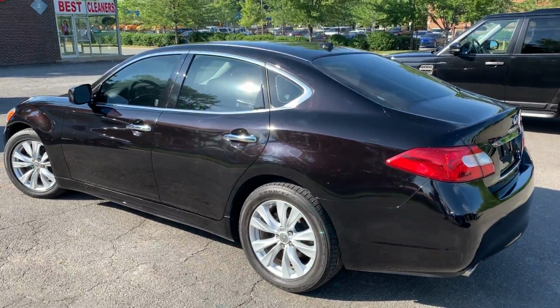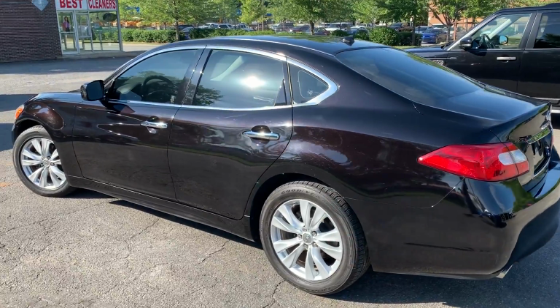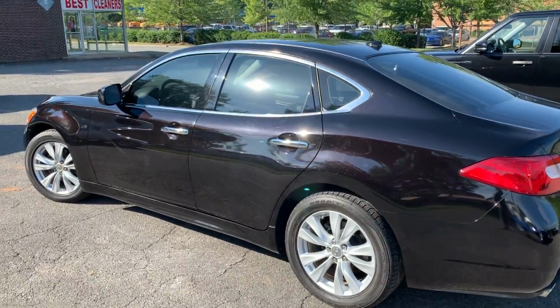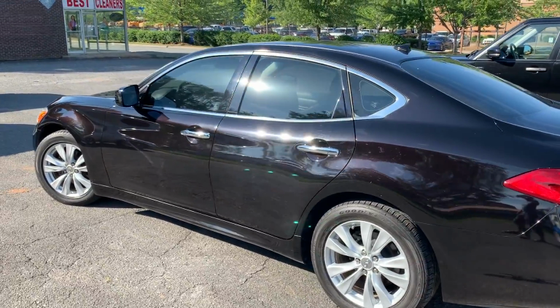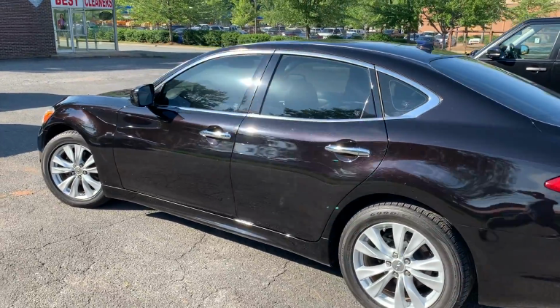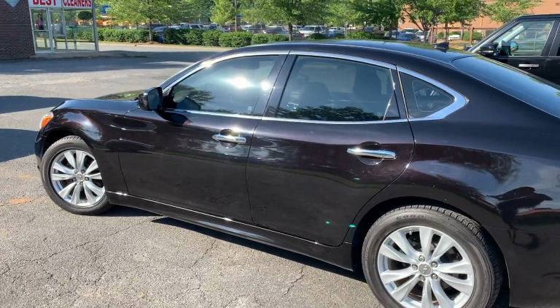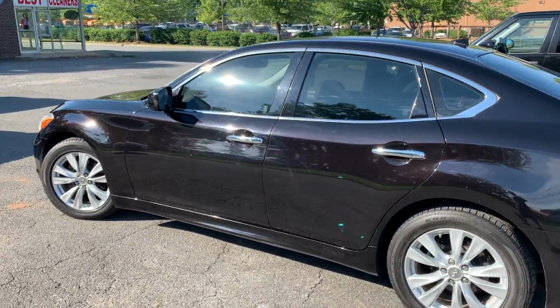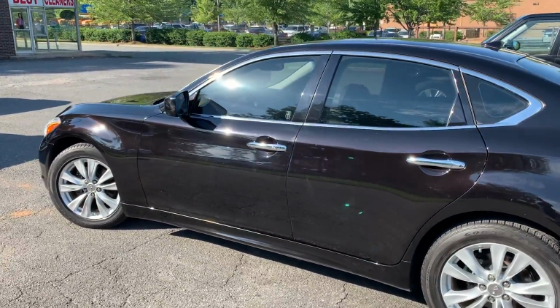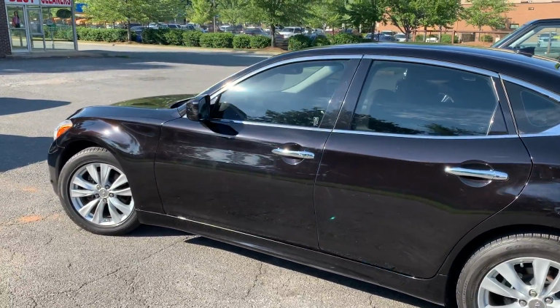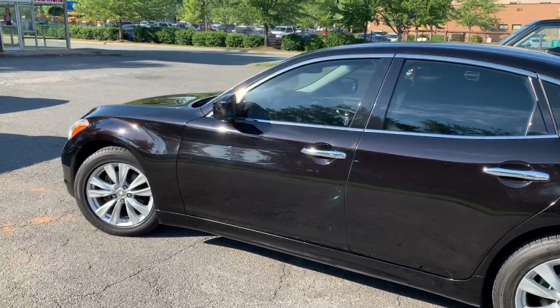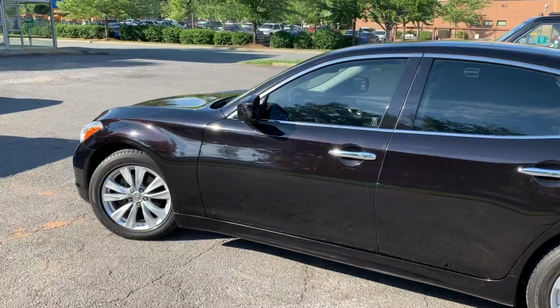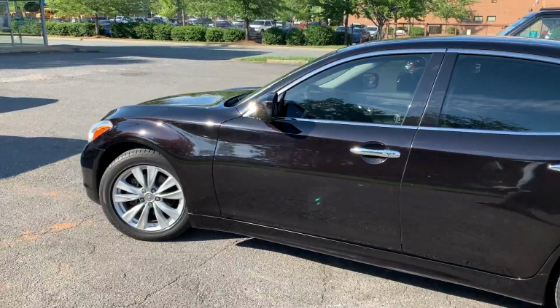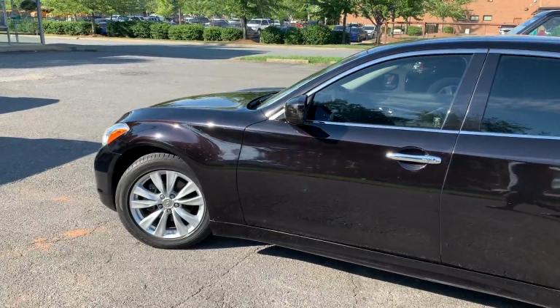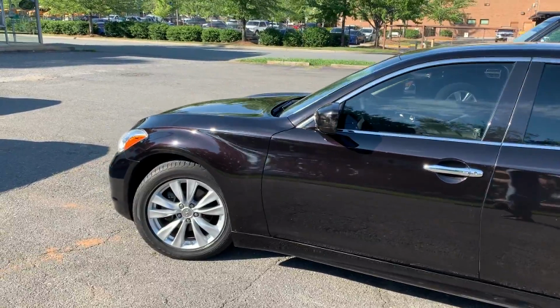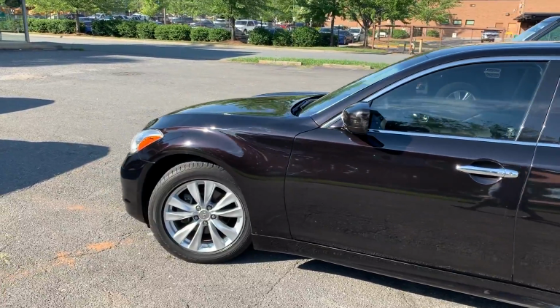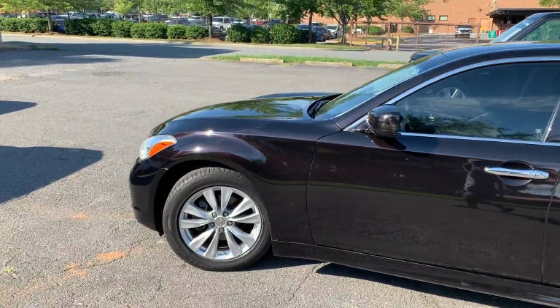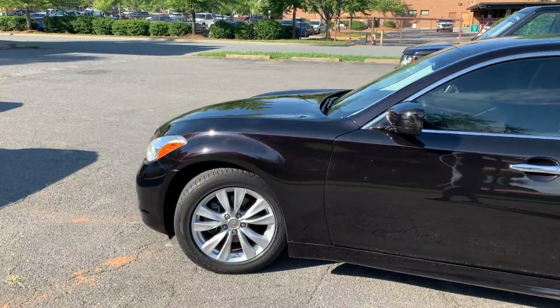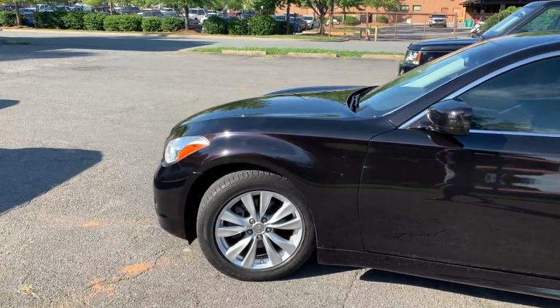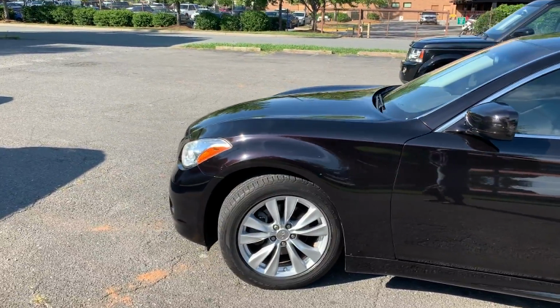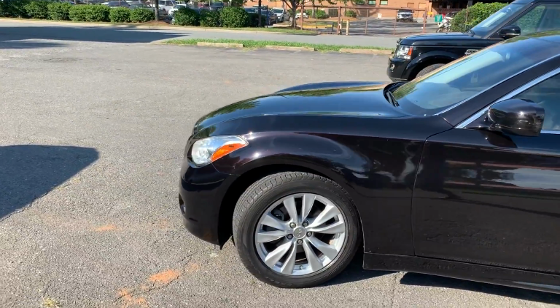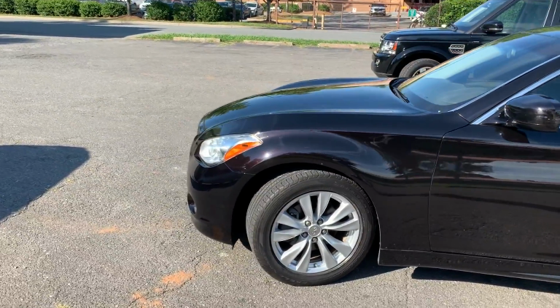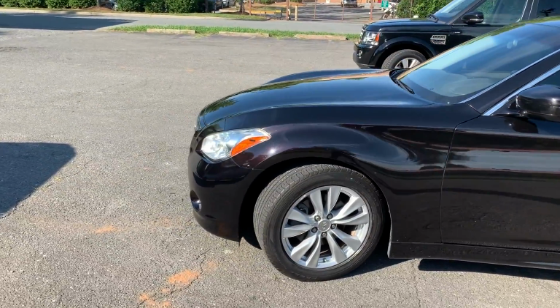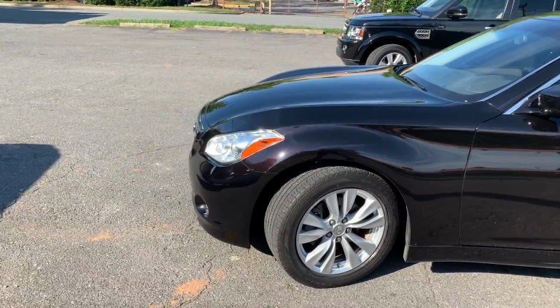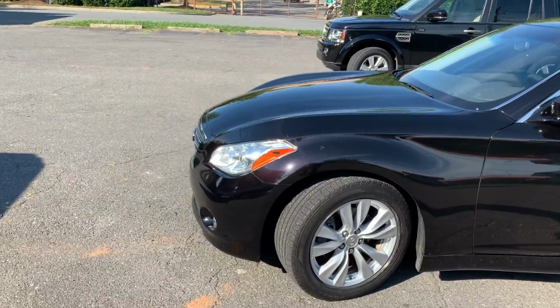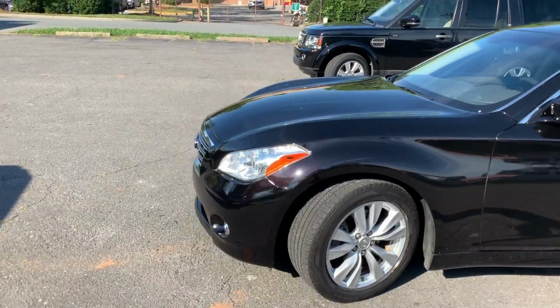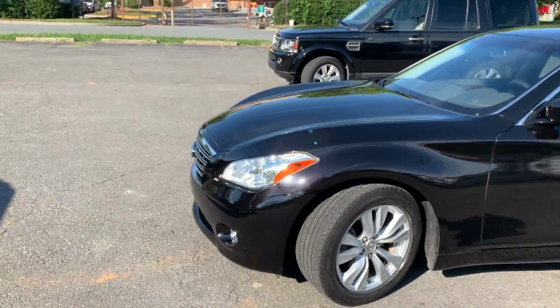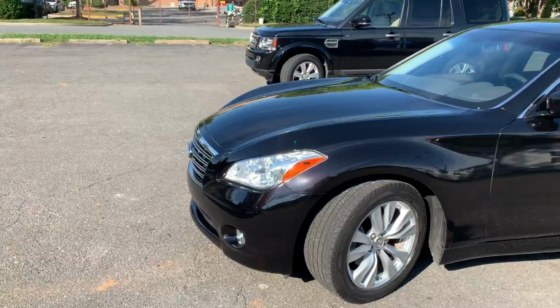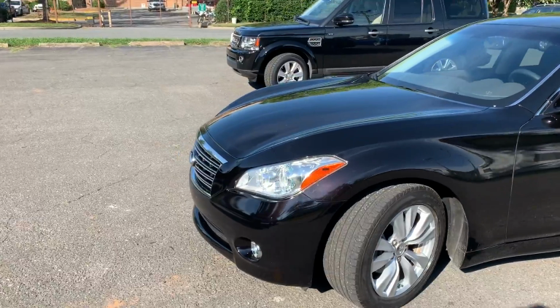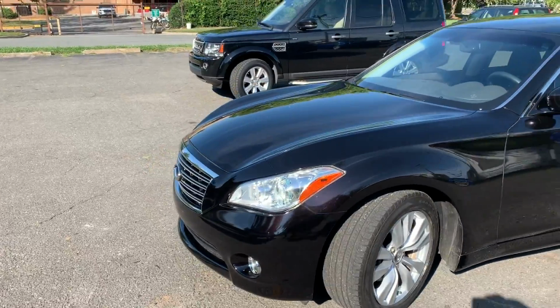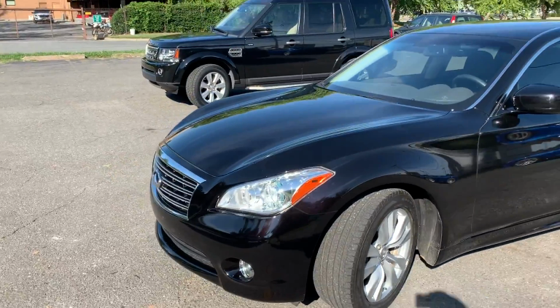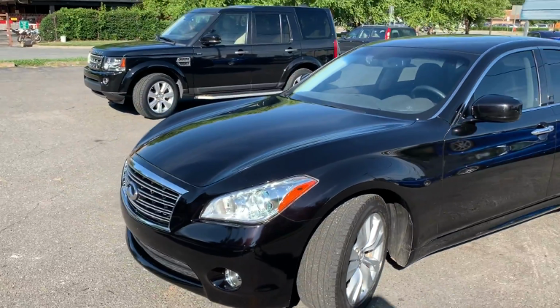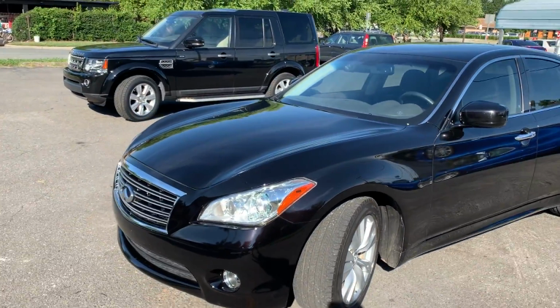Hello, everyone. I'm Brian with Carolina Auto Imports here in Charlotte, North Carolina. Today's featured vehicle is this amazing 2011, very rare, Infiniti M56.